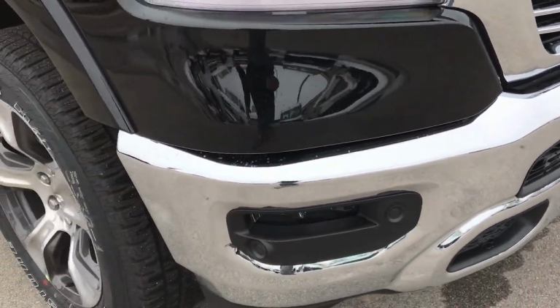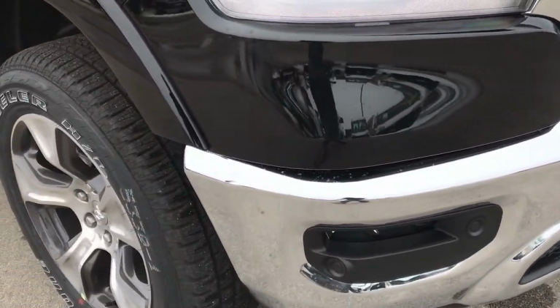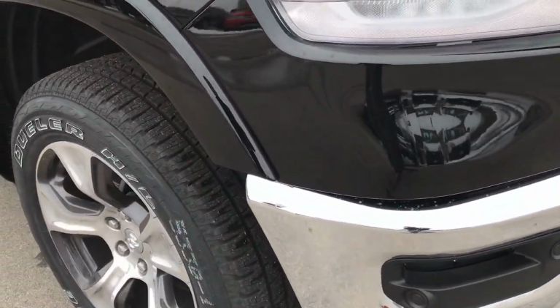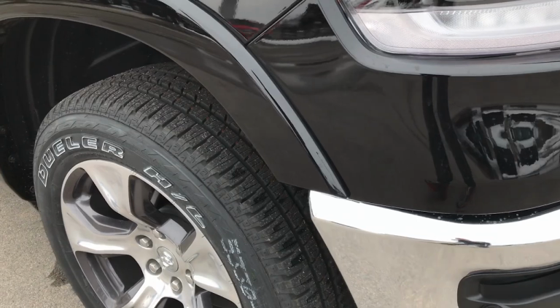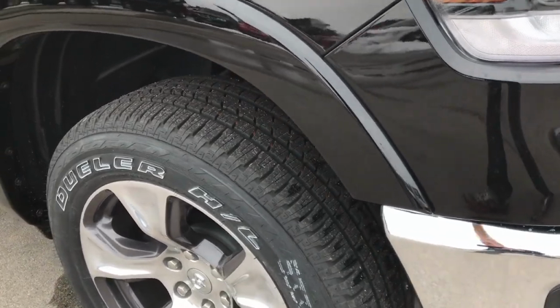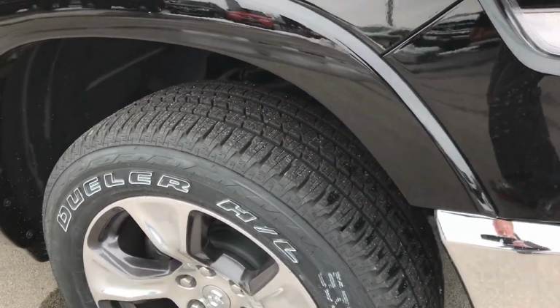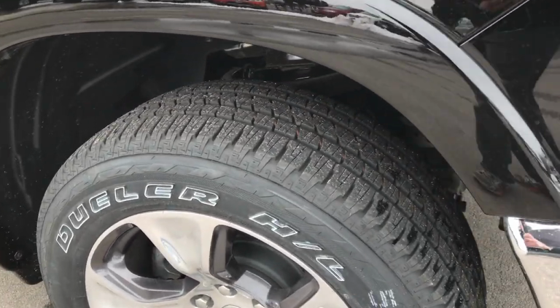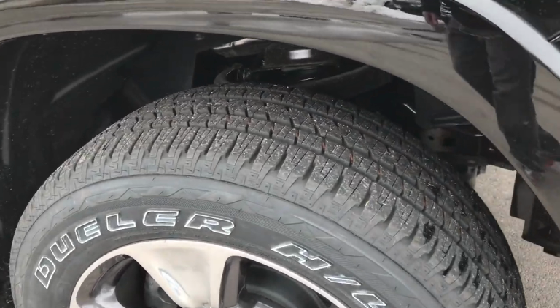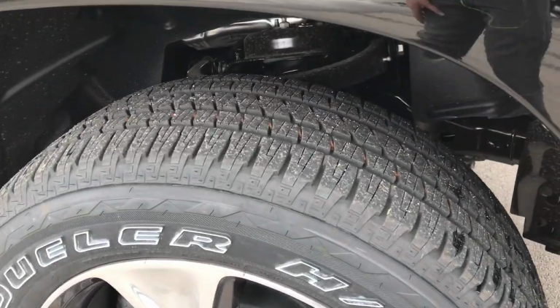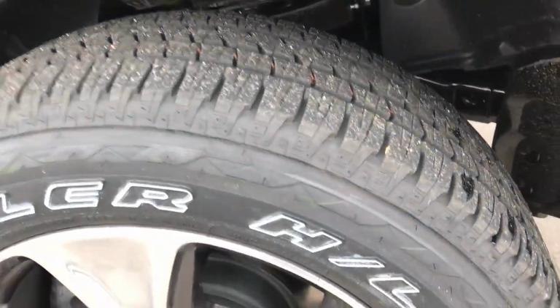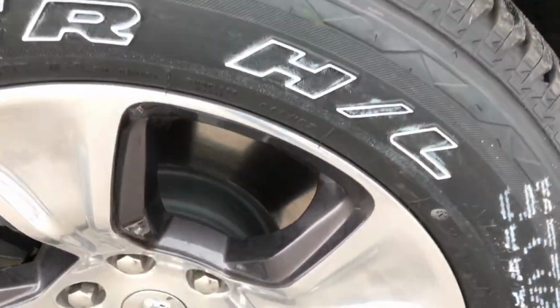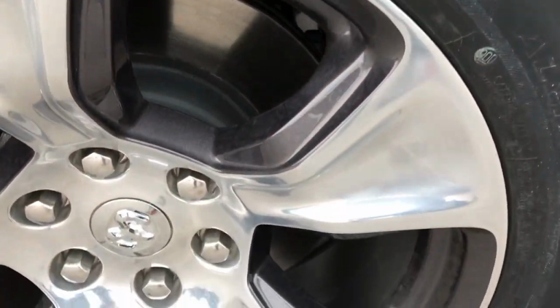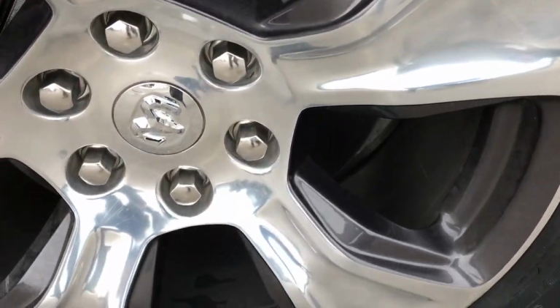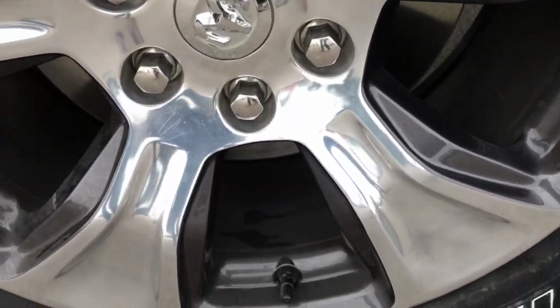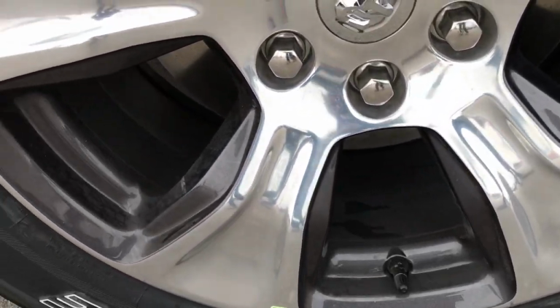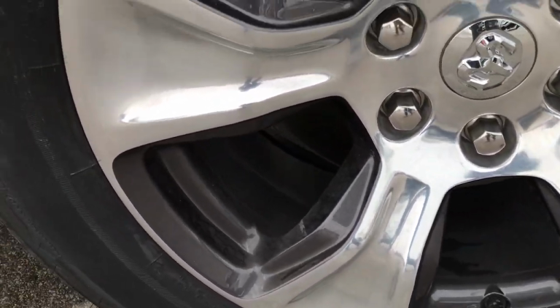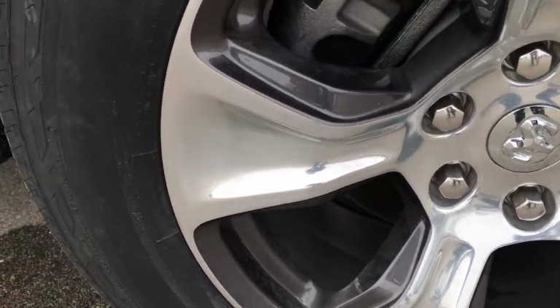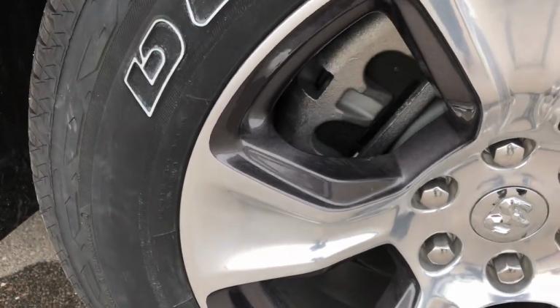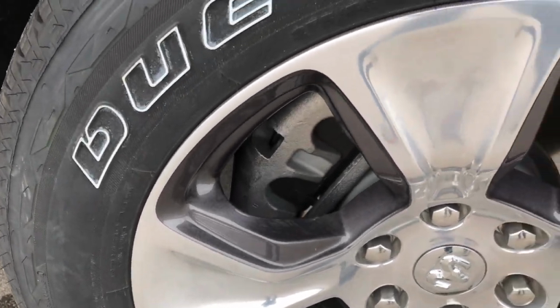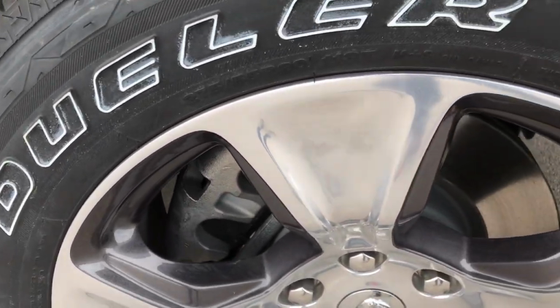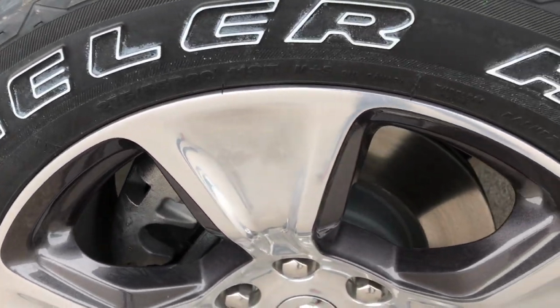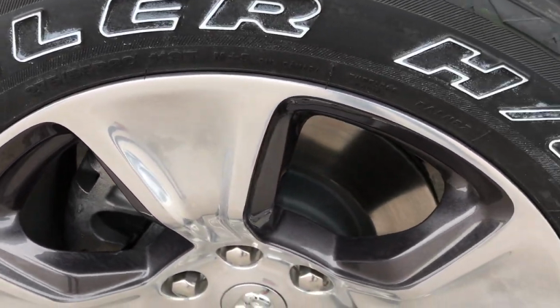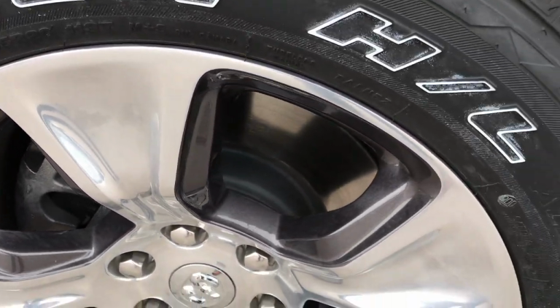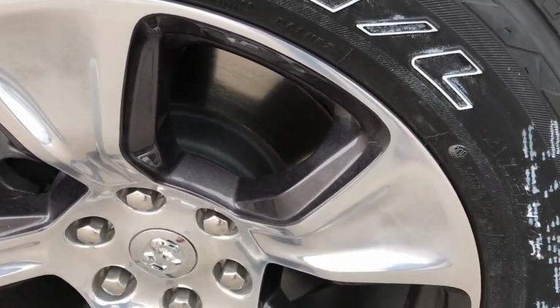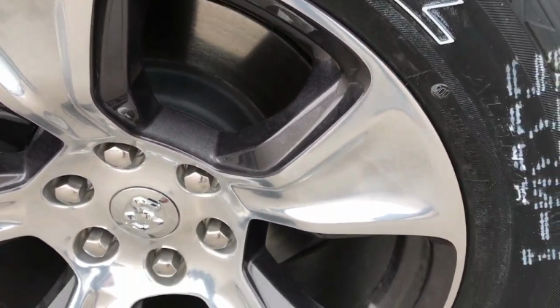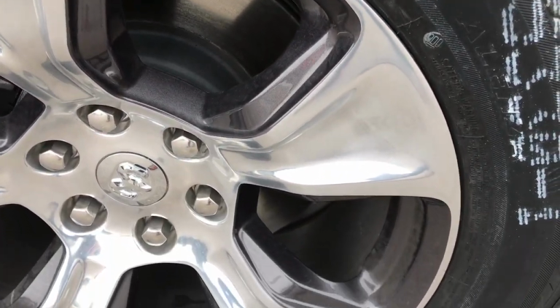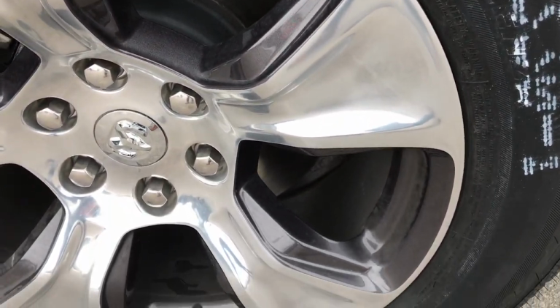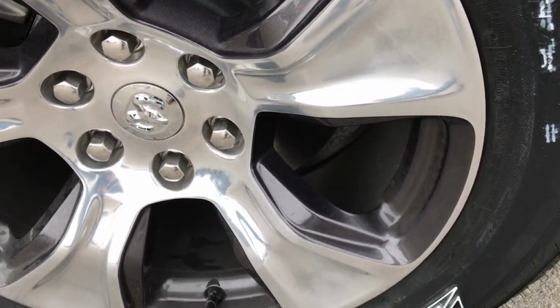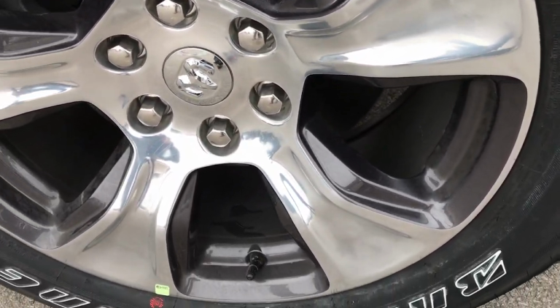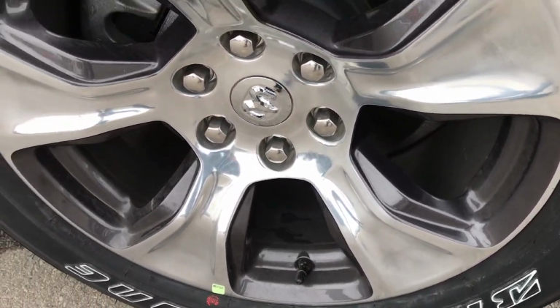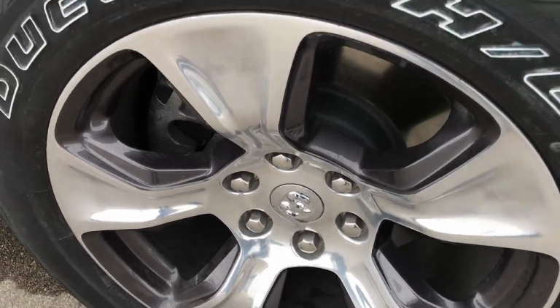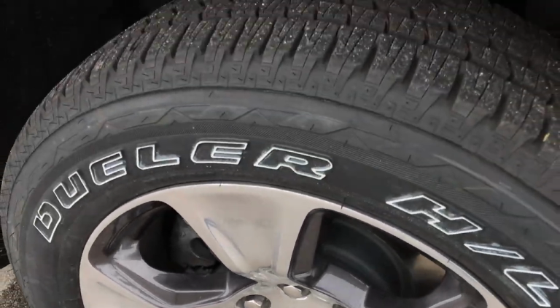This truck comes with Bridgestone Dueler HL tires. These are 275/55 R20s and these are the all-new 20 inch painted and polished aluminum Laramie rims.